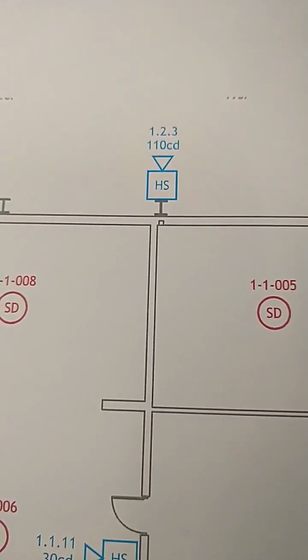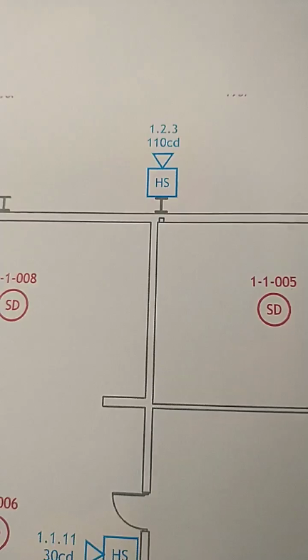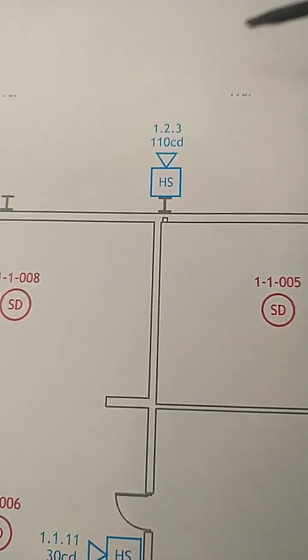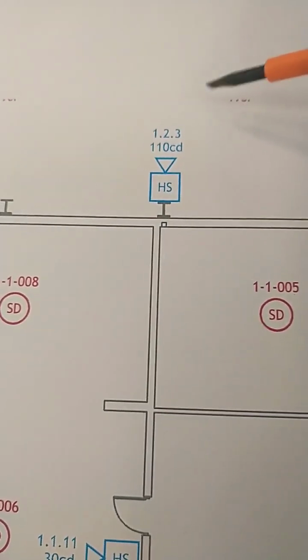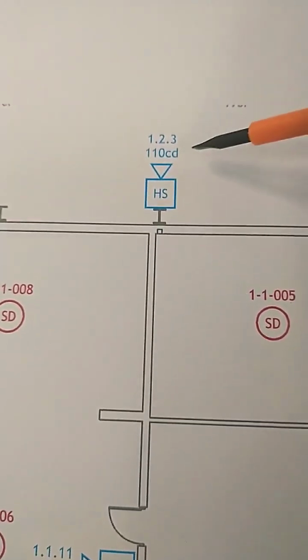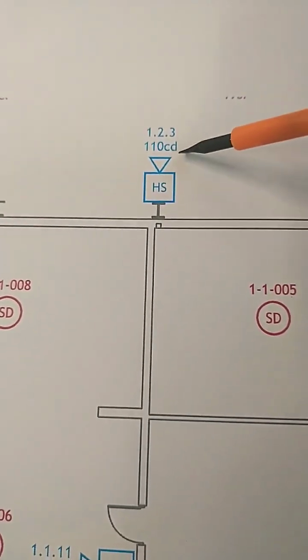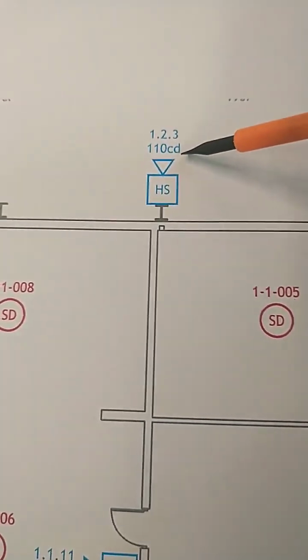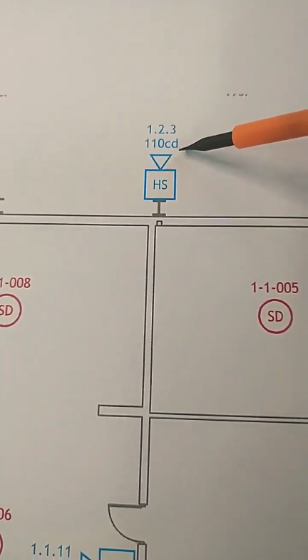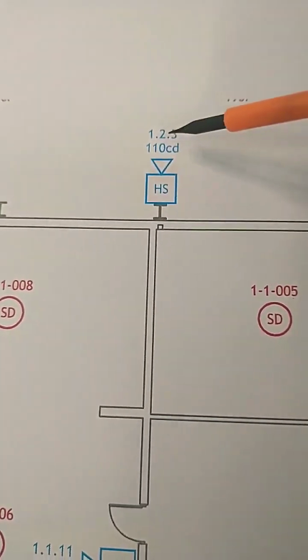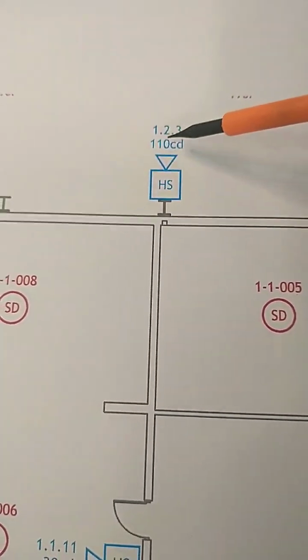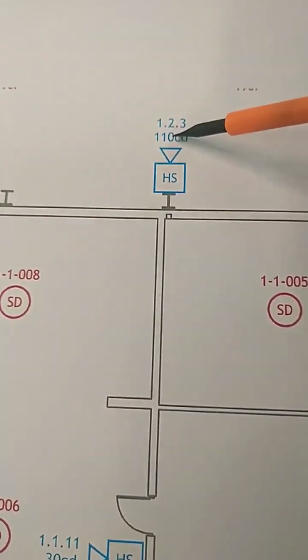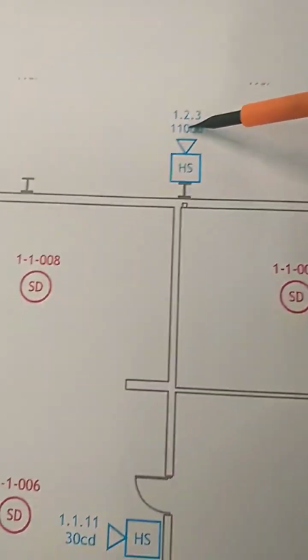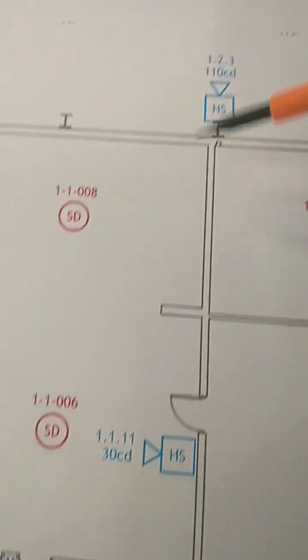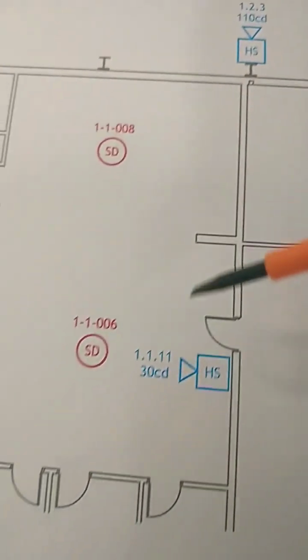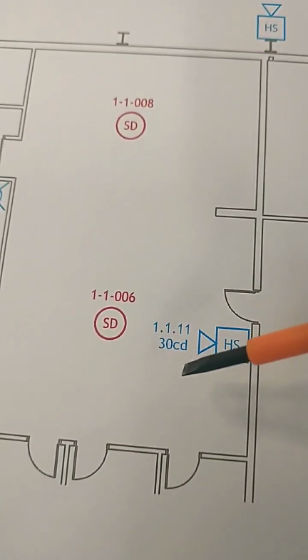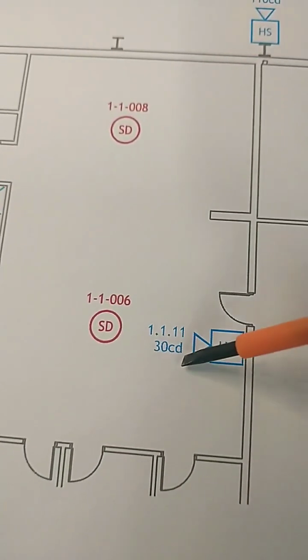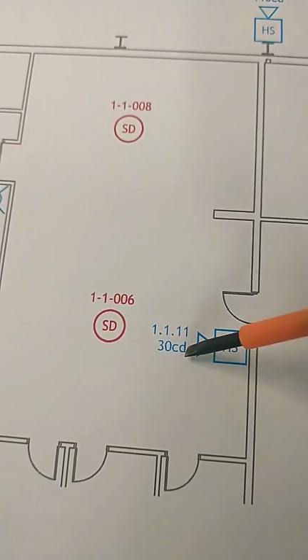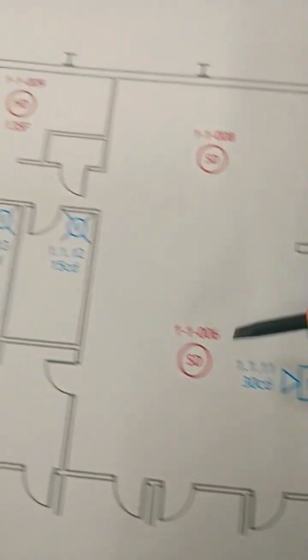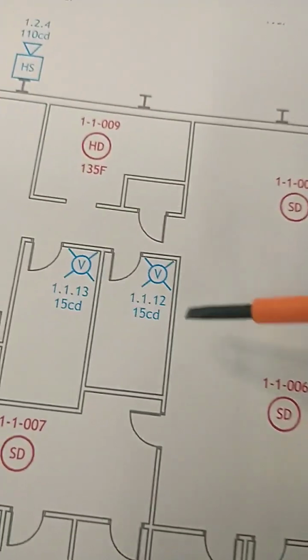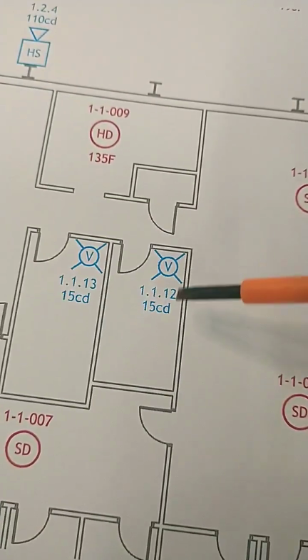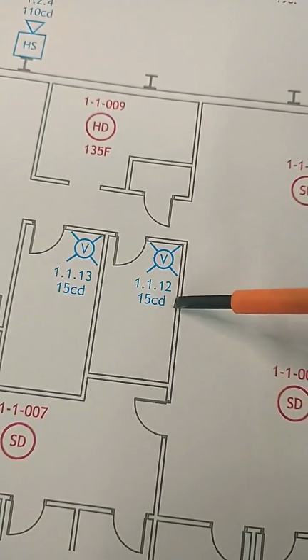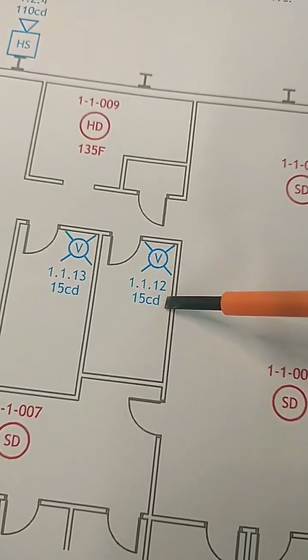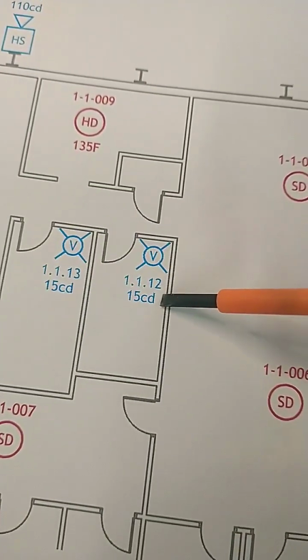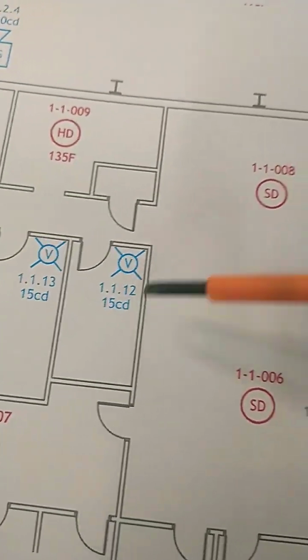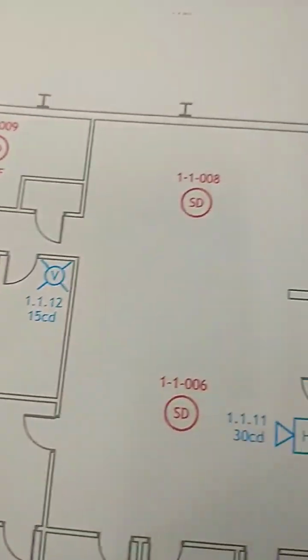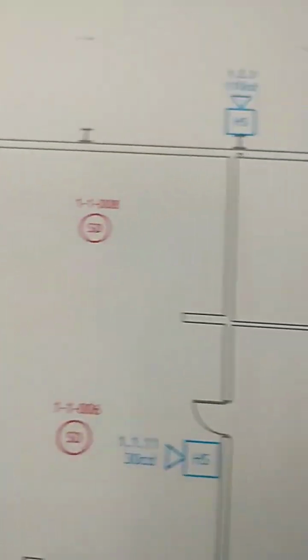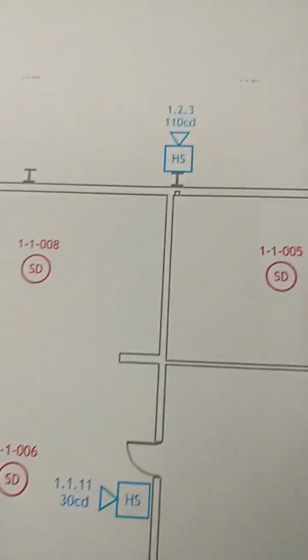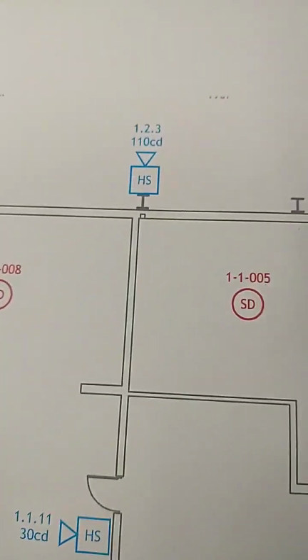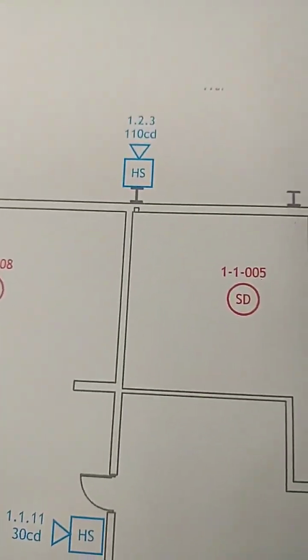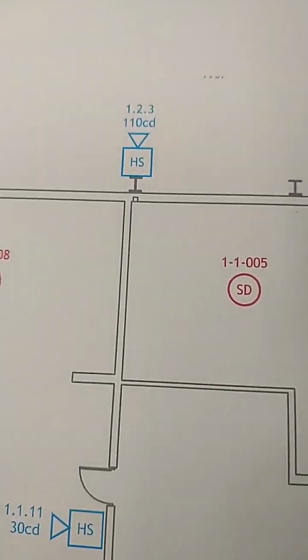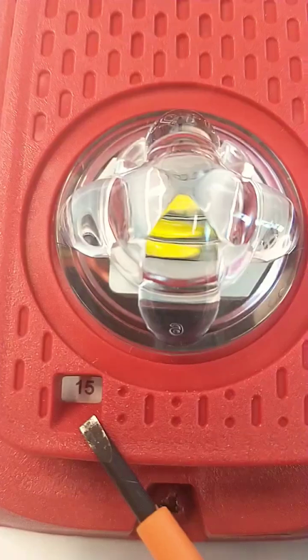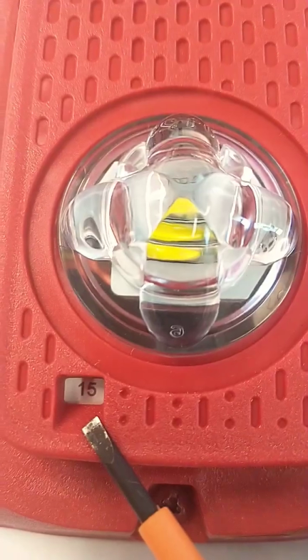Before mounting a device to the base, make sure you look at the drawings and see what the candela rating is for the location where it's going to be installed. You need to set that prior to putting it up.